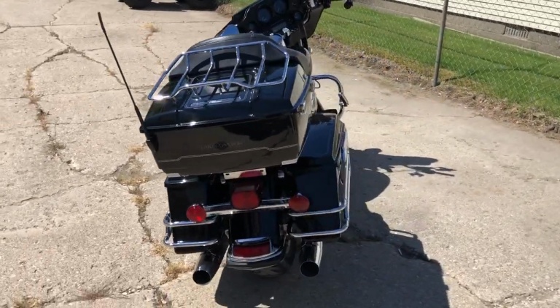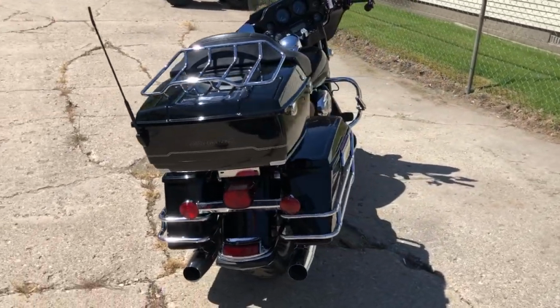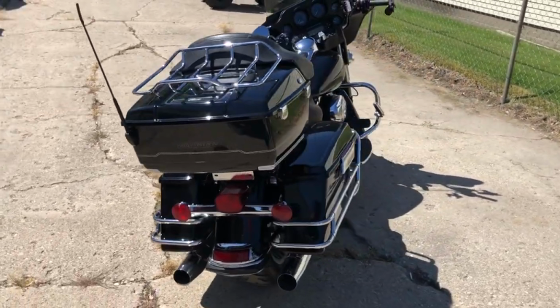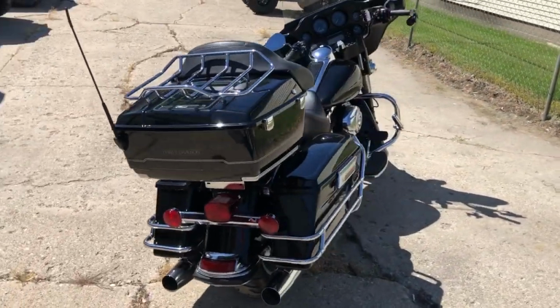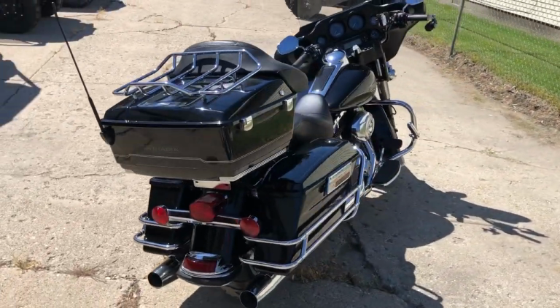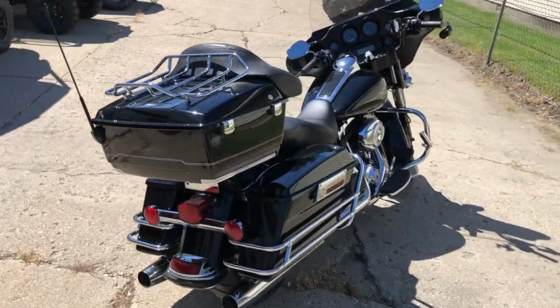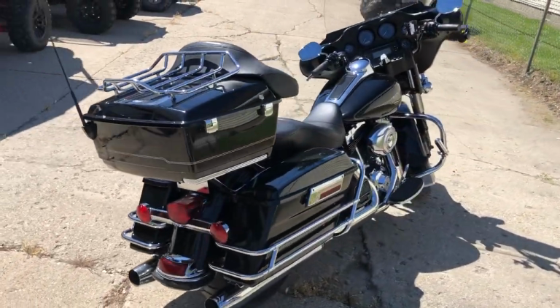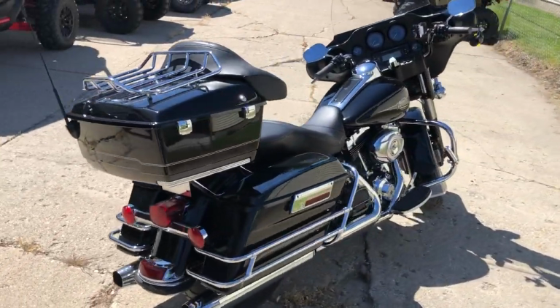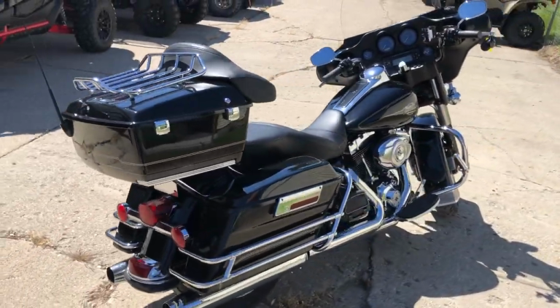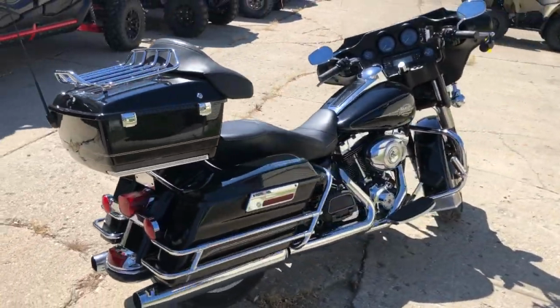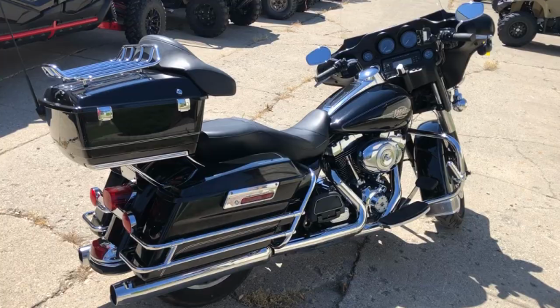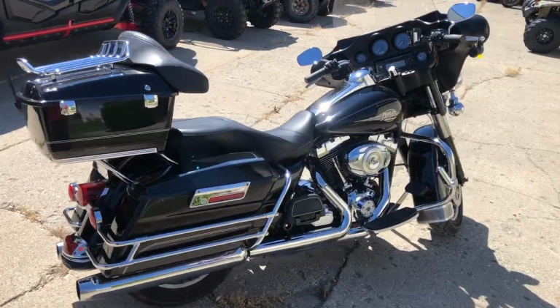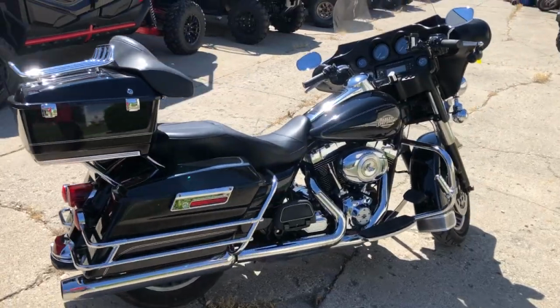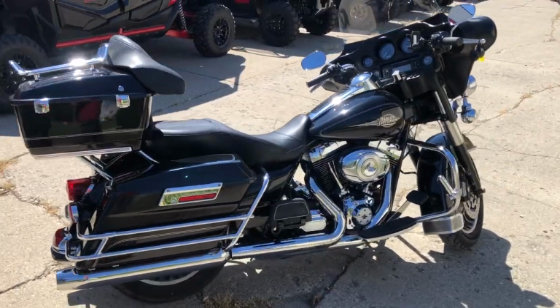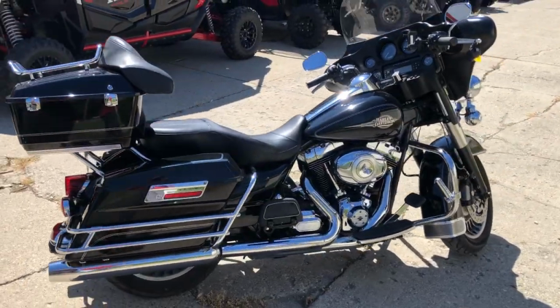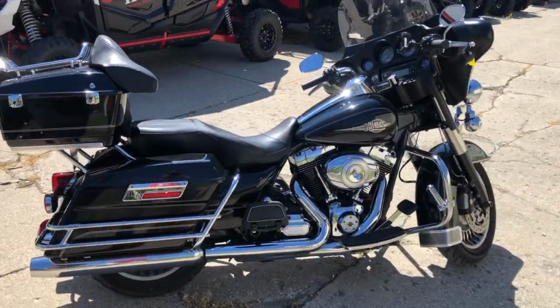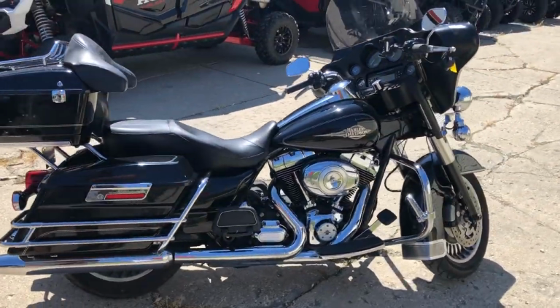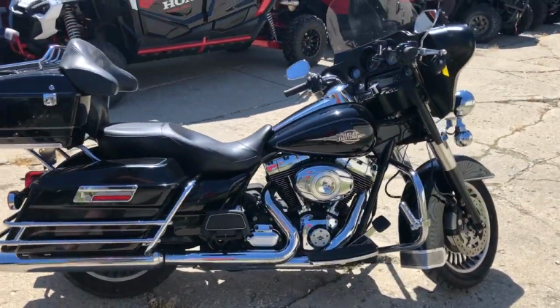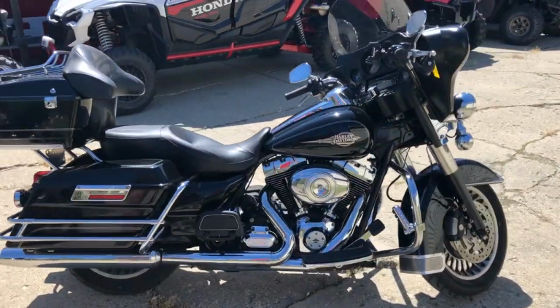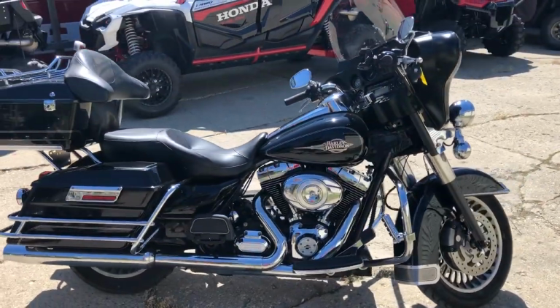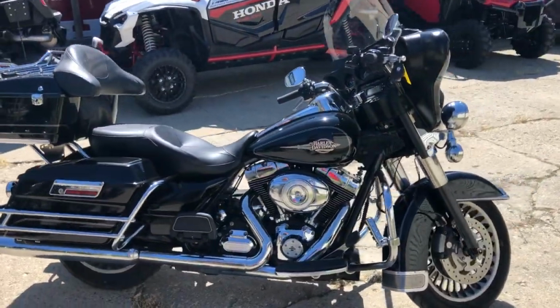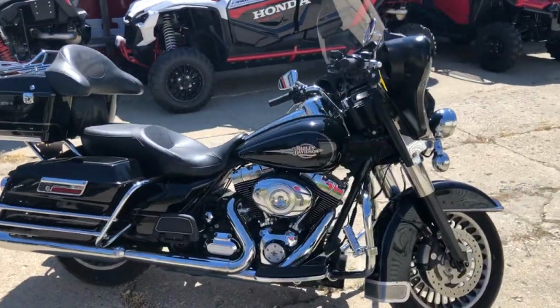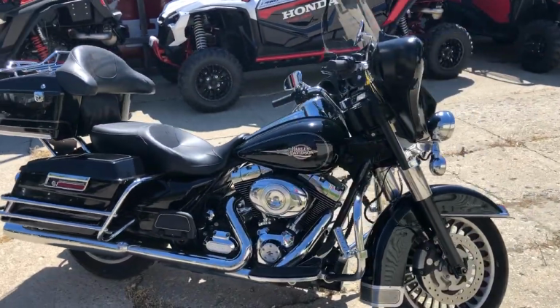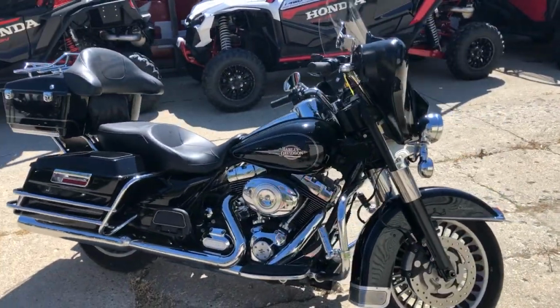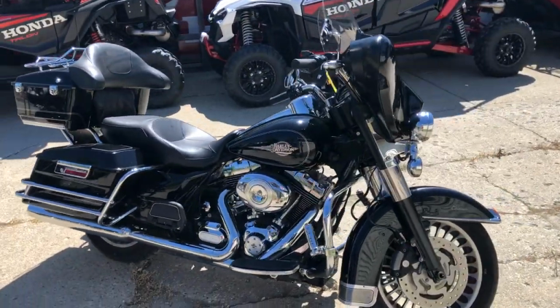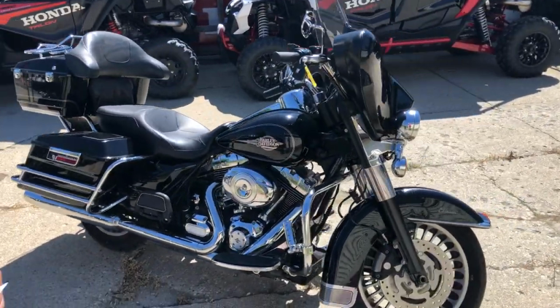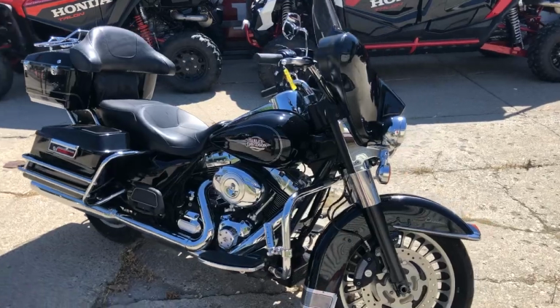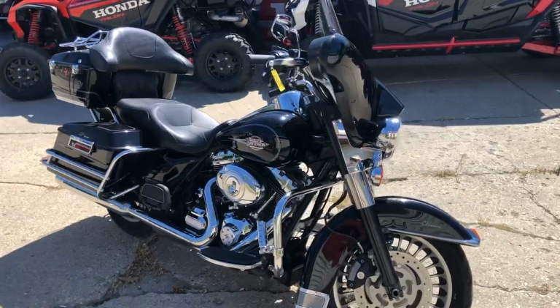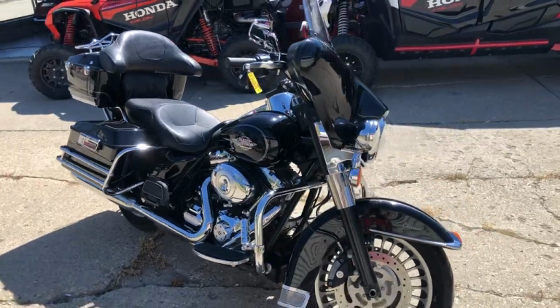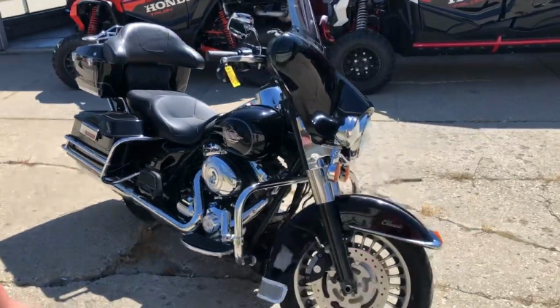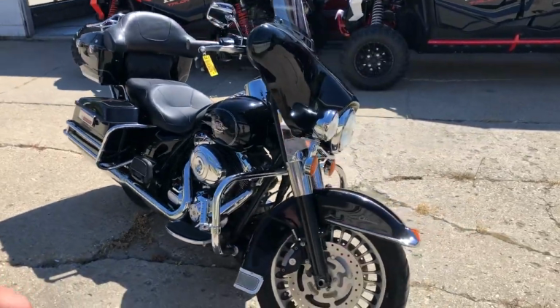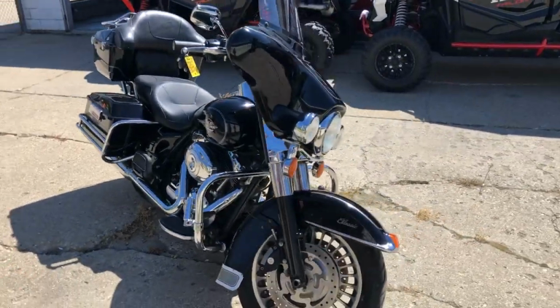2012 ElectroGlide Classic for sale. All stock, no modifications, super clean bike. Comes in that high gloss vivid black paint that shines like new. Chrome shines bright, just serviced dealership expected.